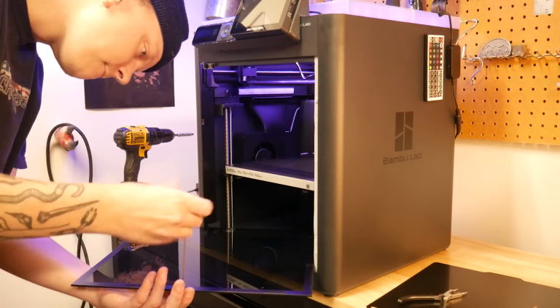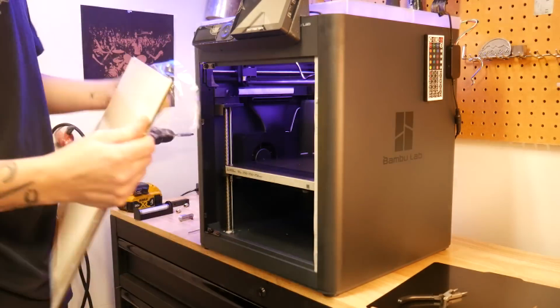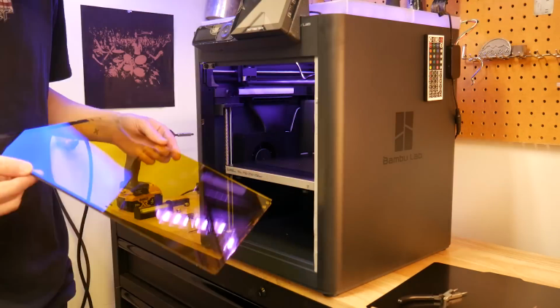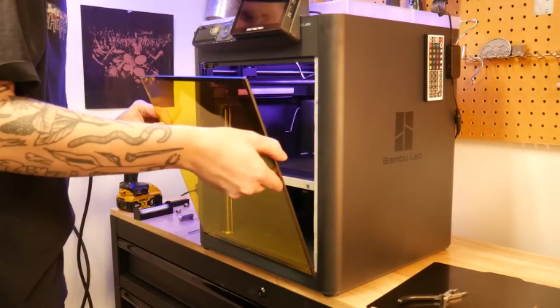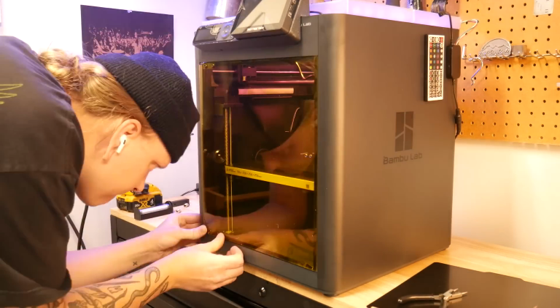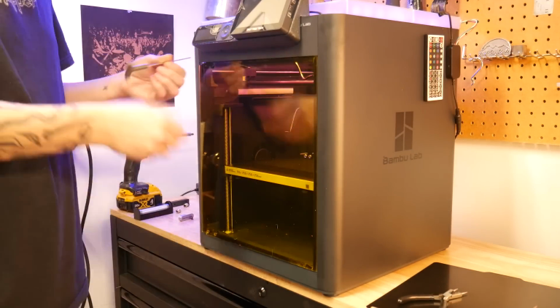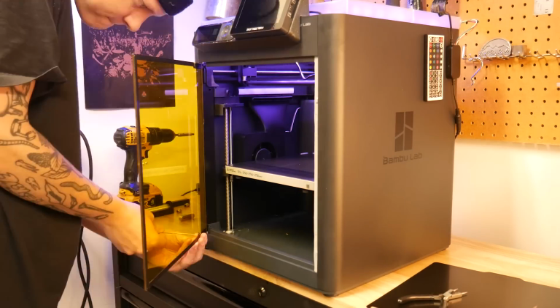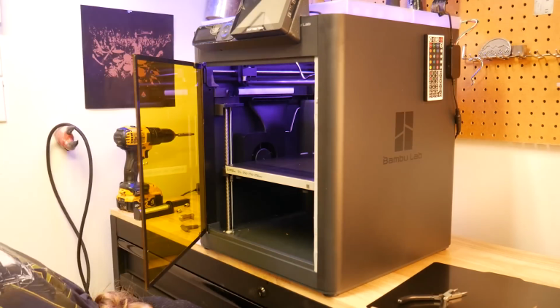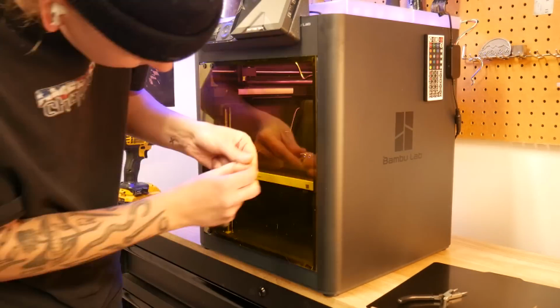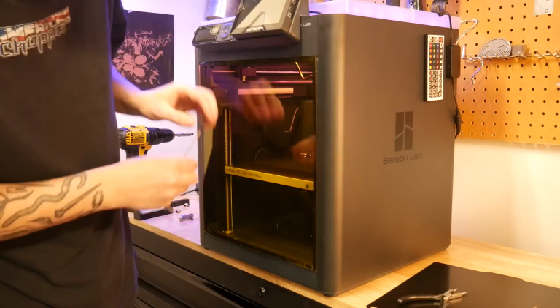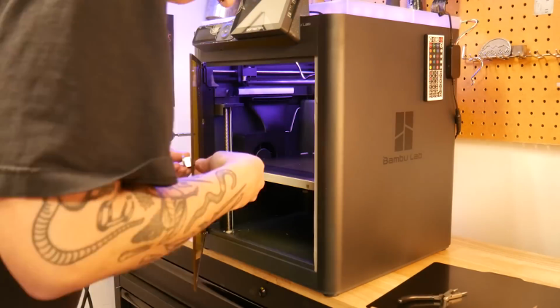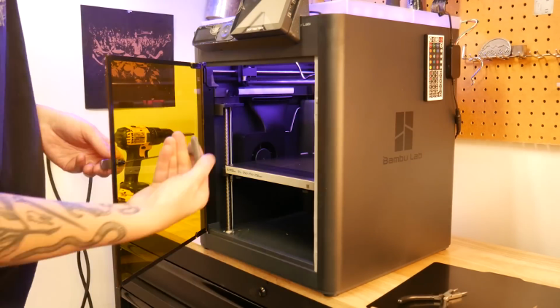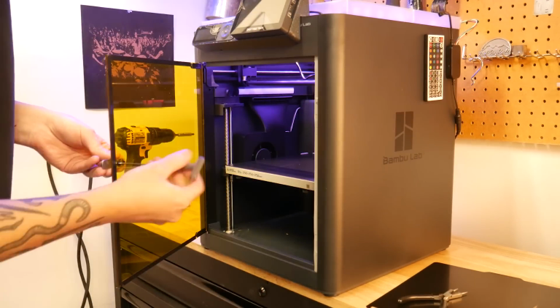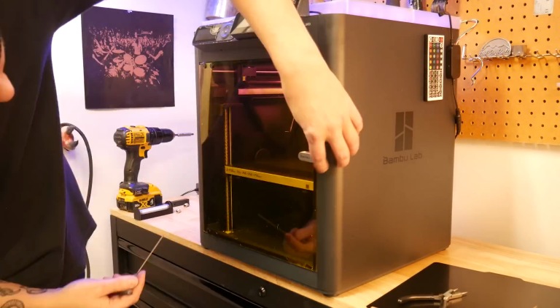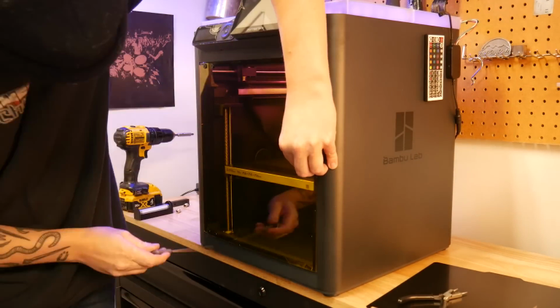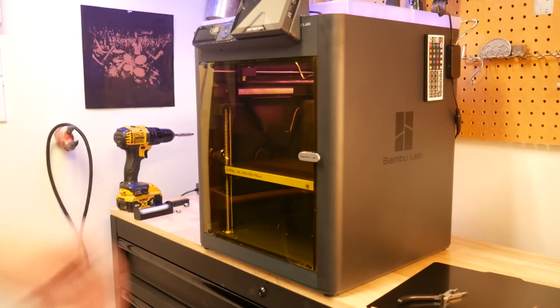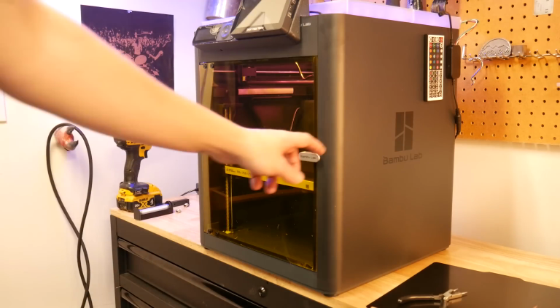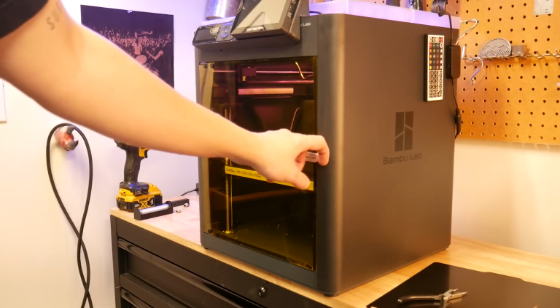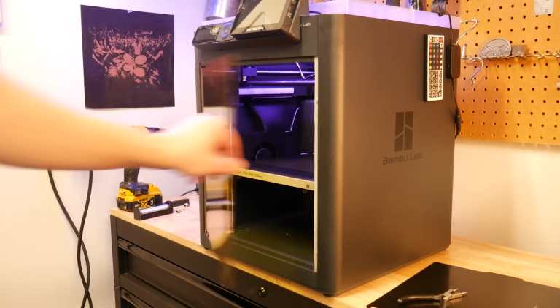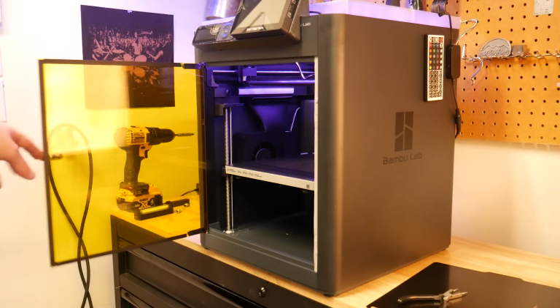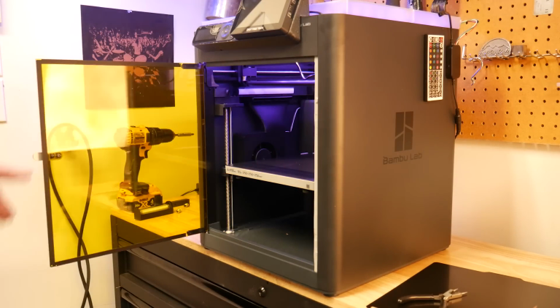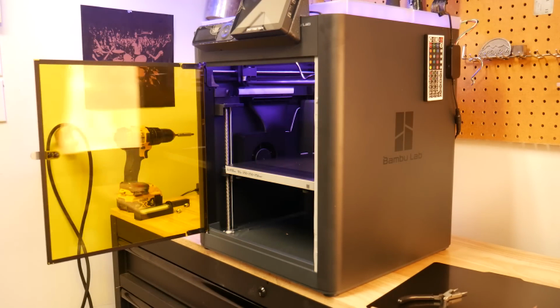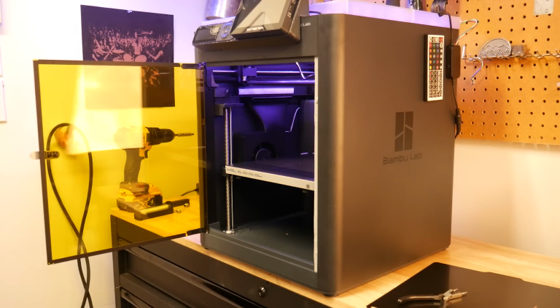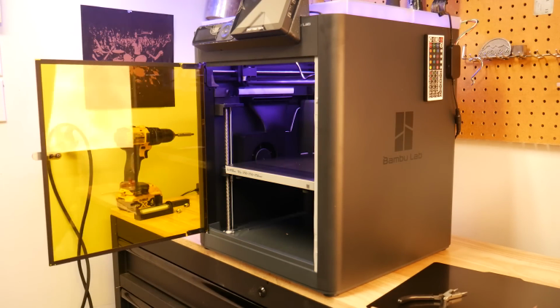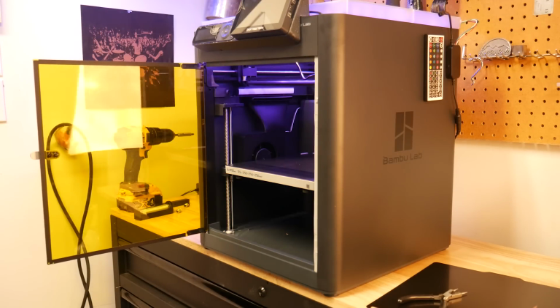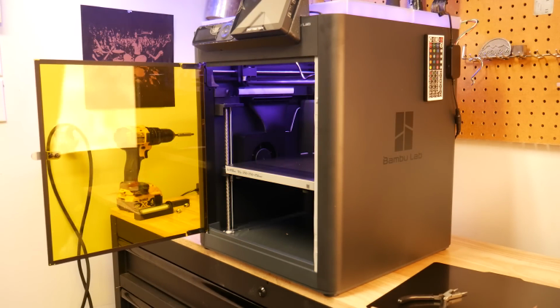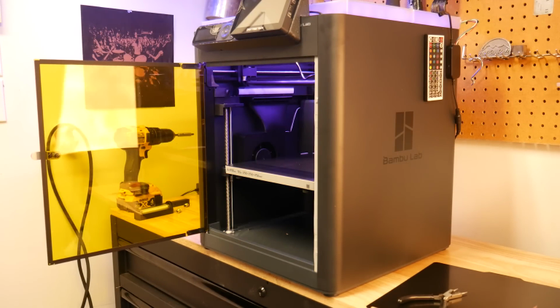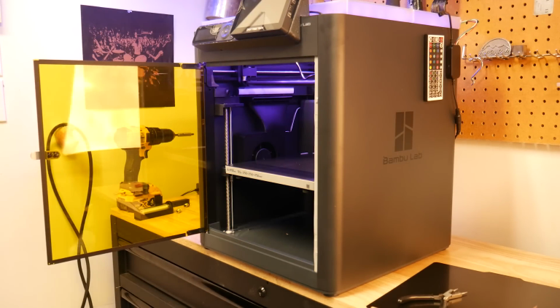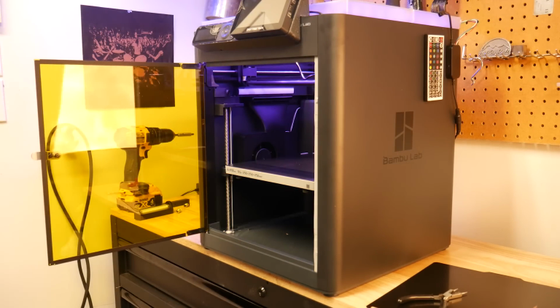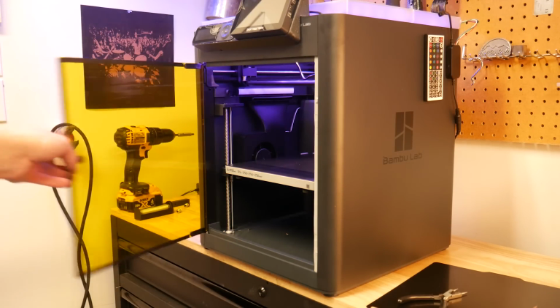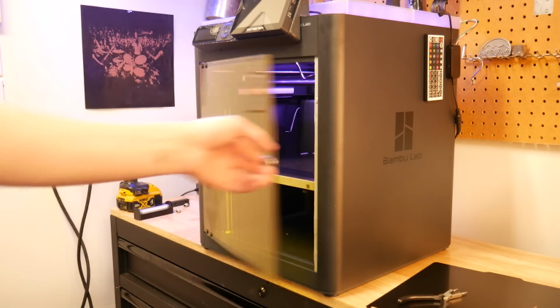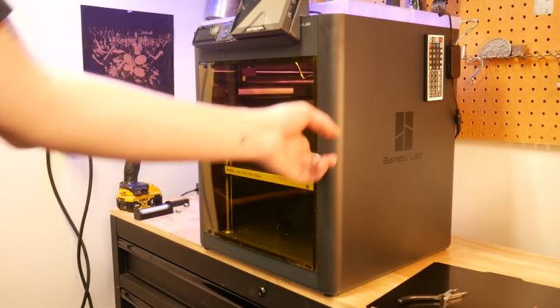BigTreeTech also makes these different colored polycarbonate doors, so let's throw one of those on. These are drop-in replacements for the P1S and X1 series machines, and just add a little bit of flair to your printer.